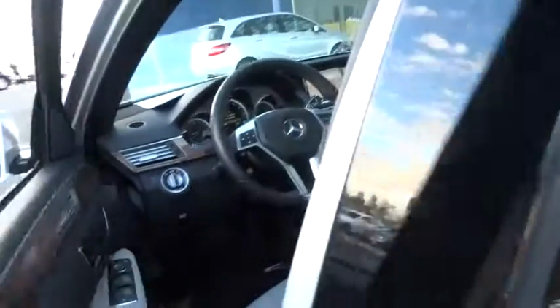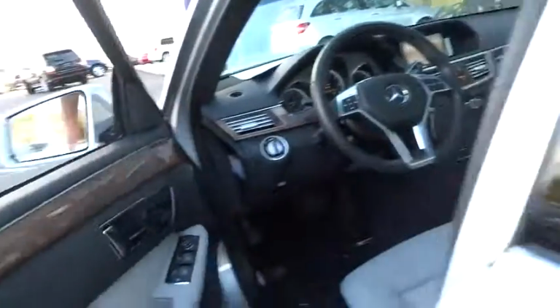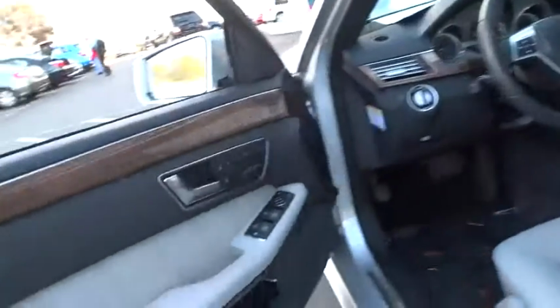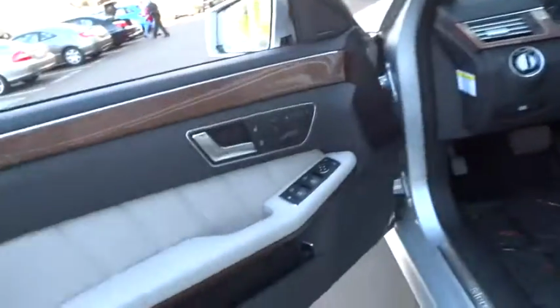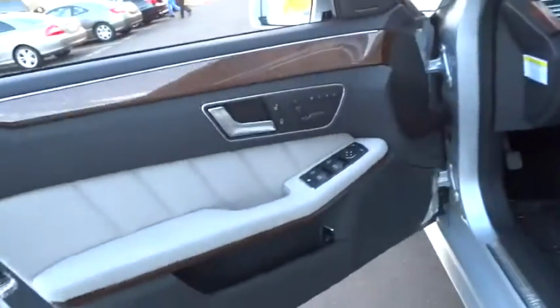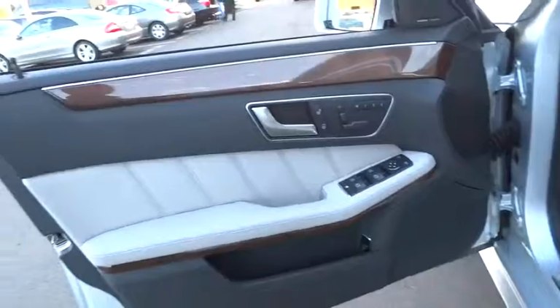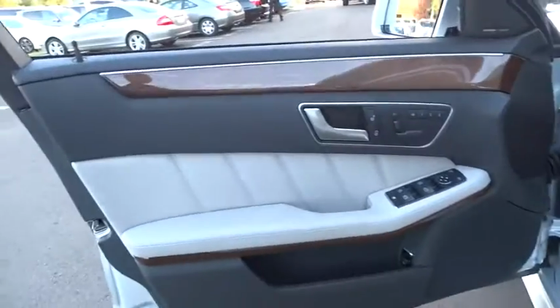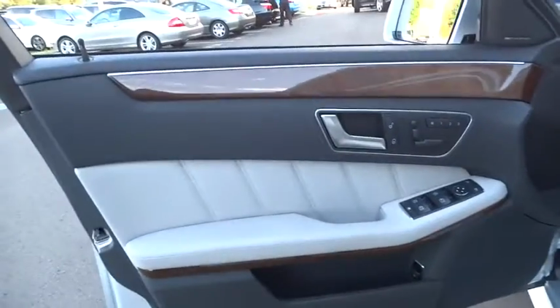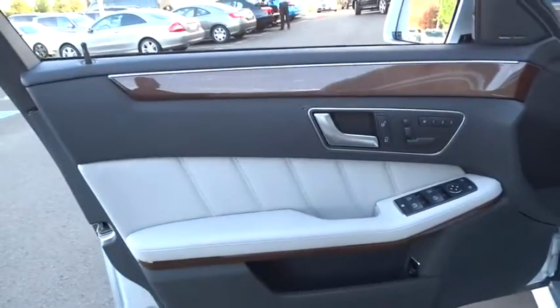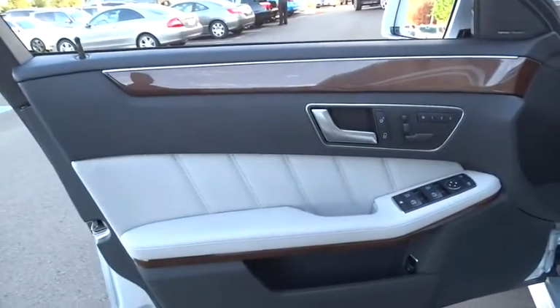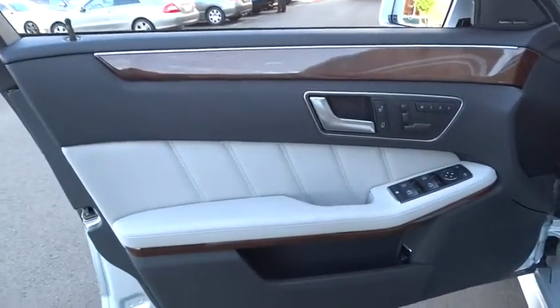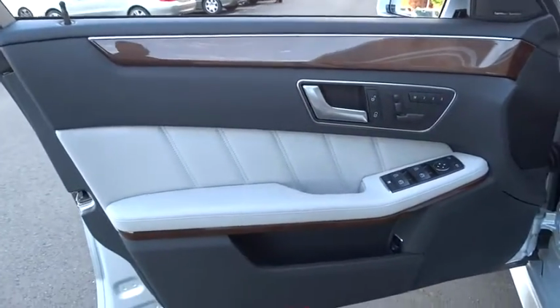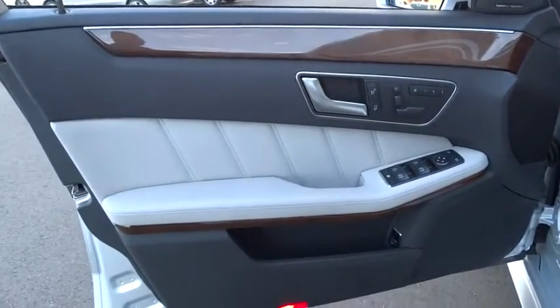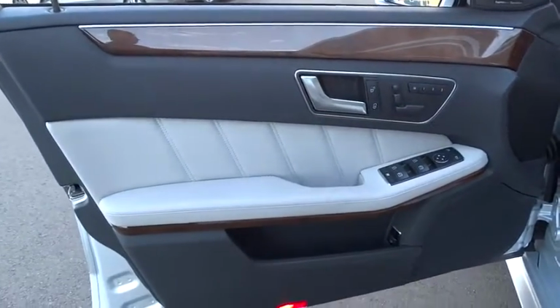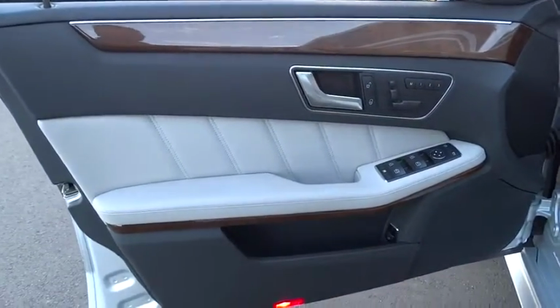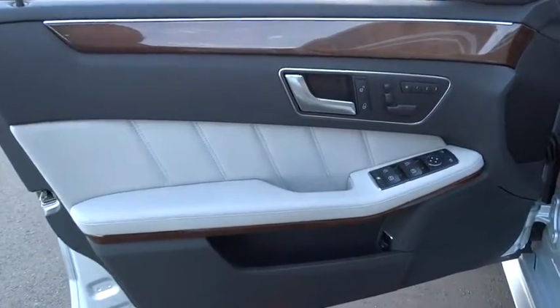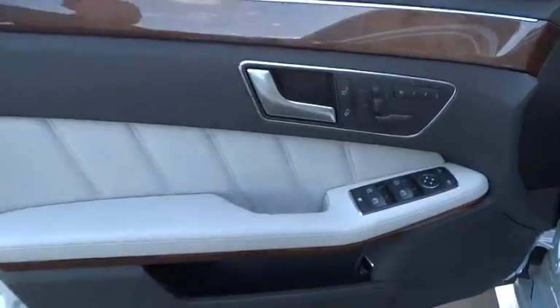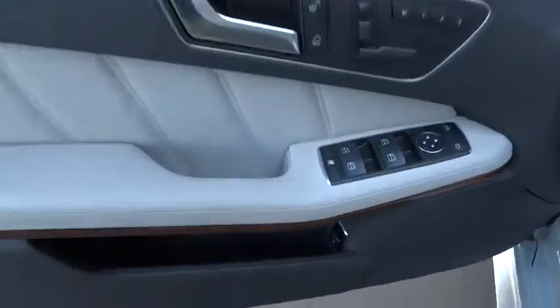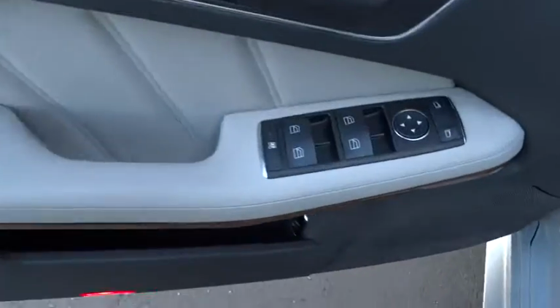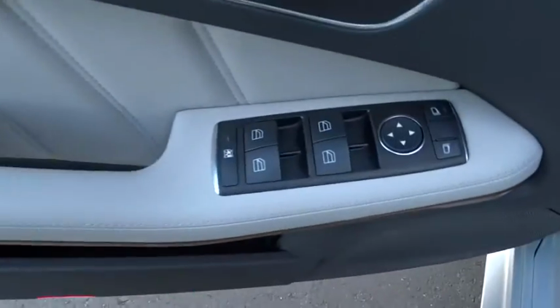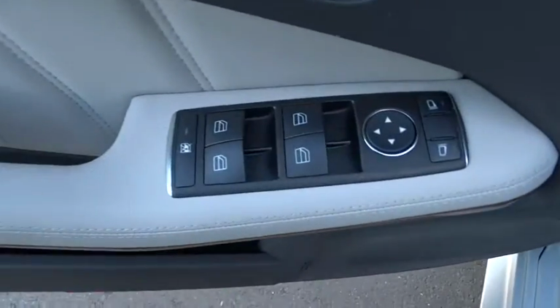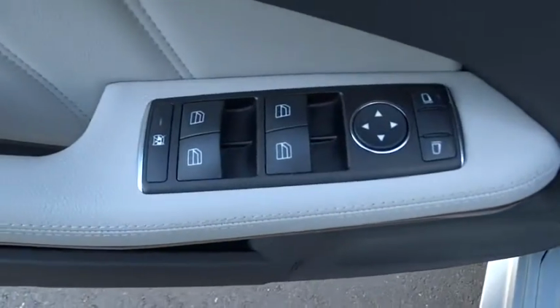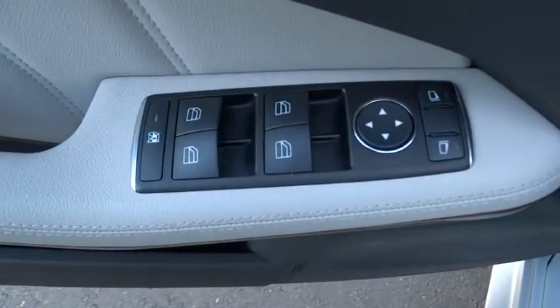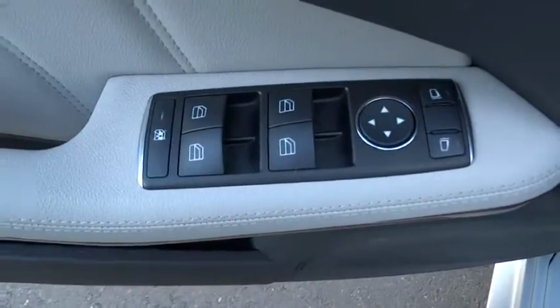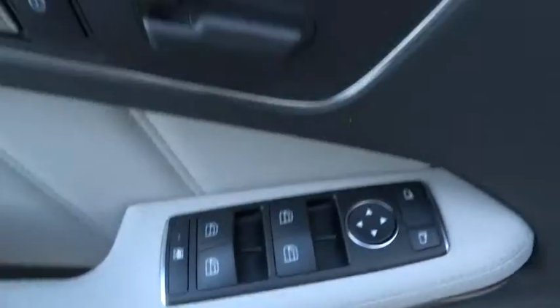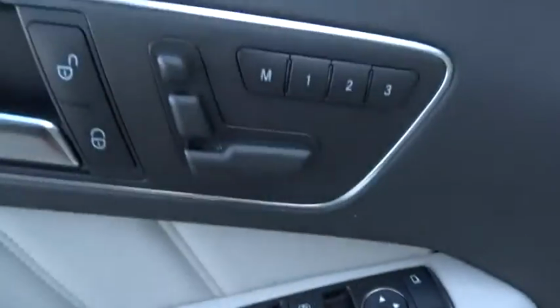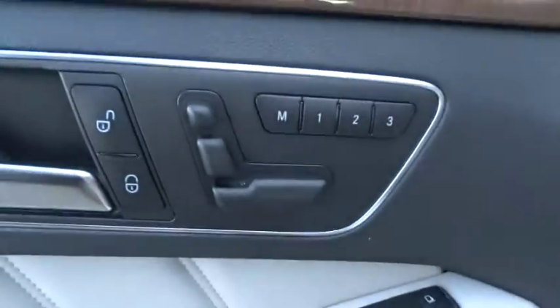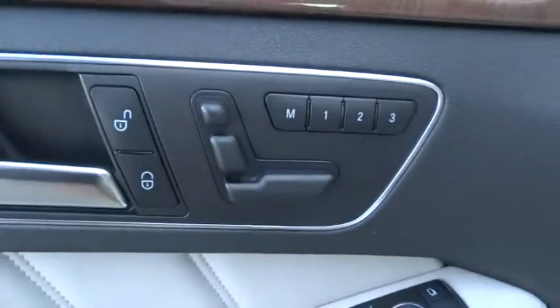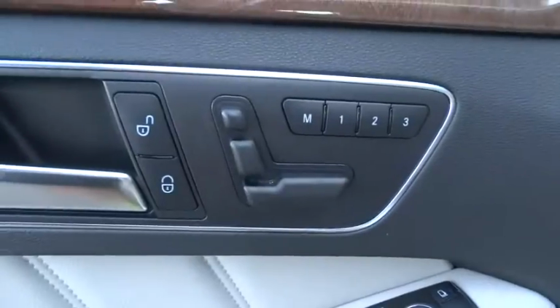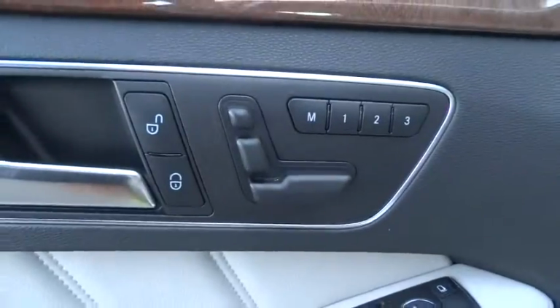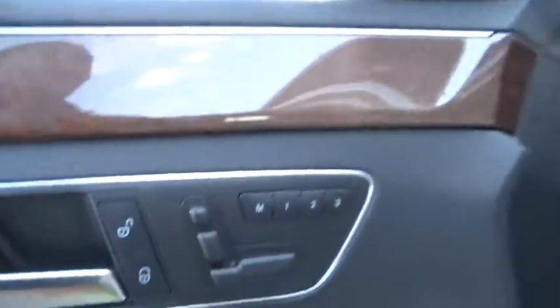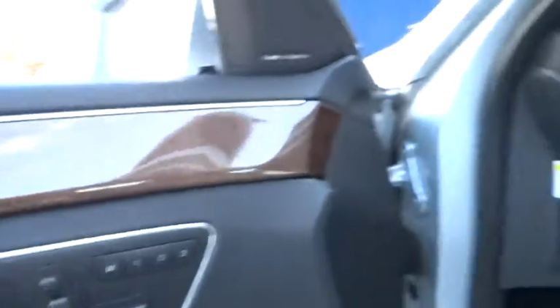Four wheel disc brakes, aluminum wheels, floor mats, universal garage door opener, climate control, and rear defrost.